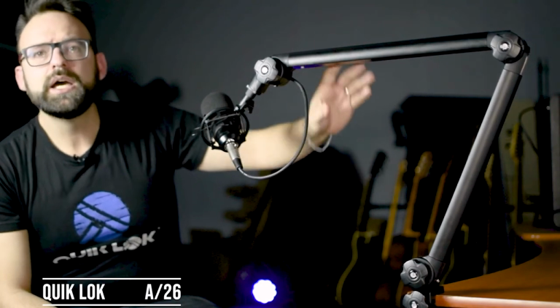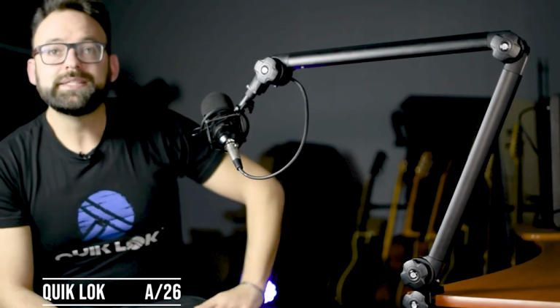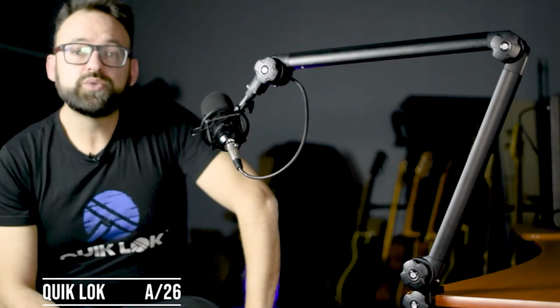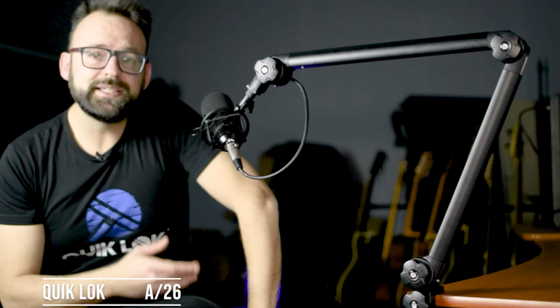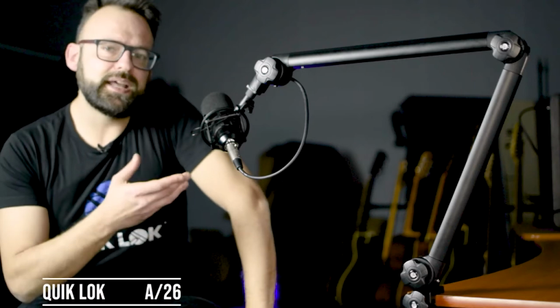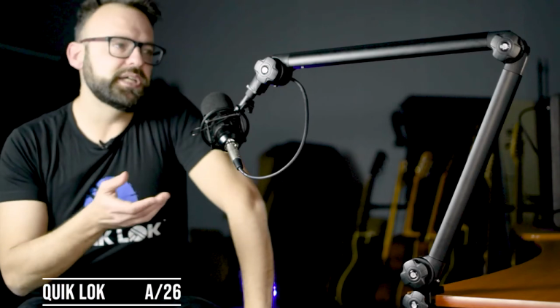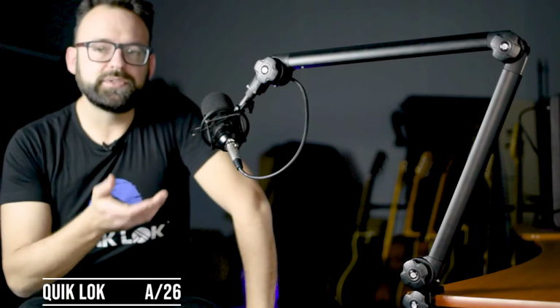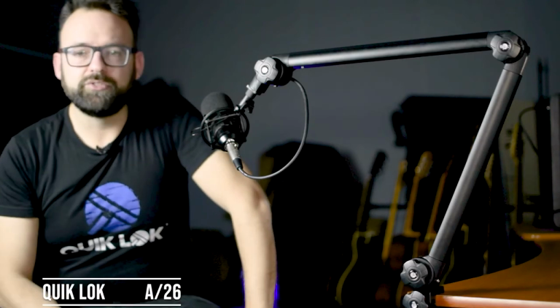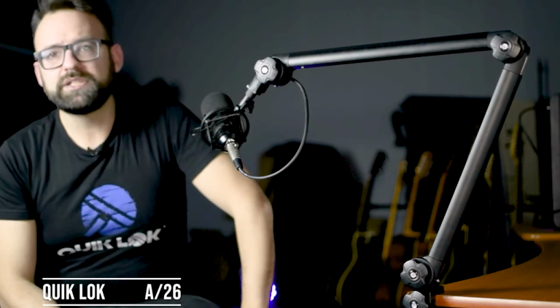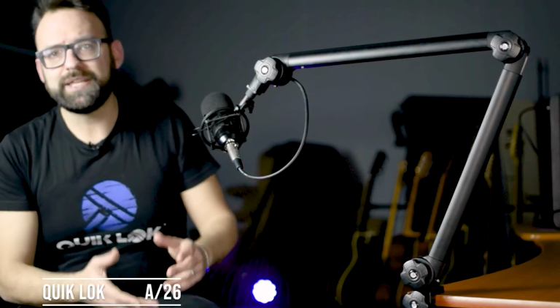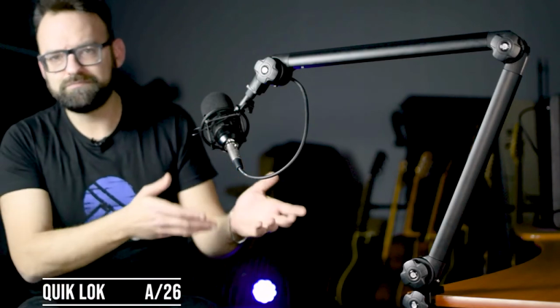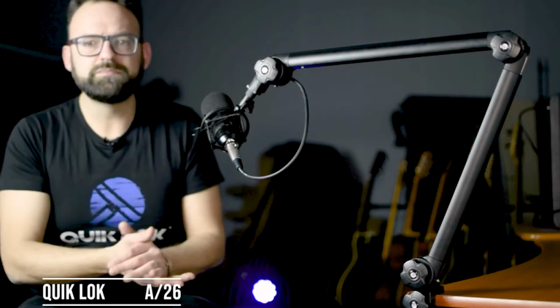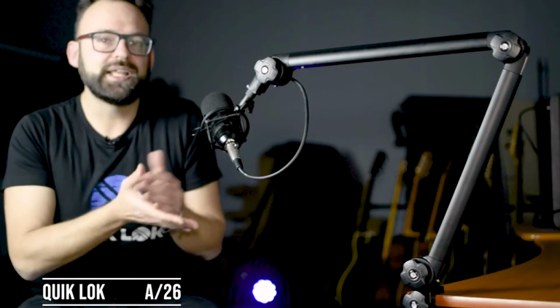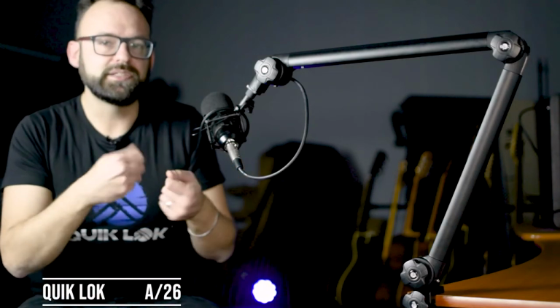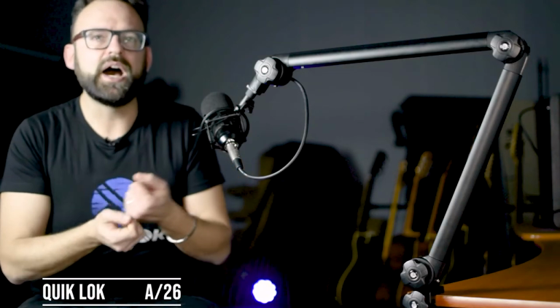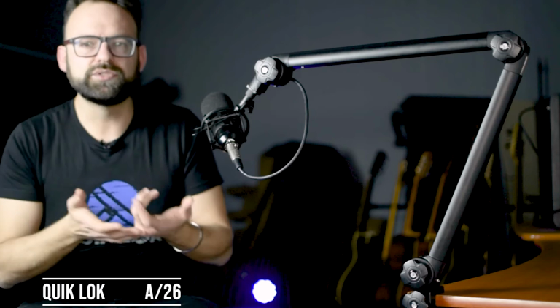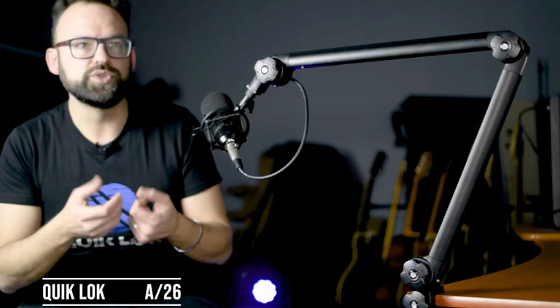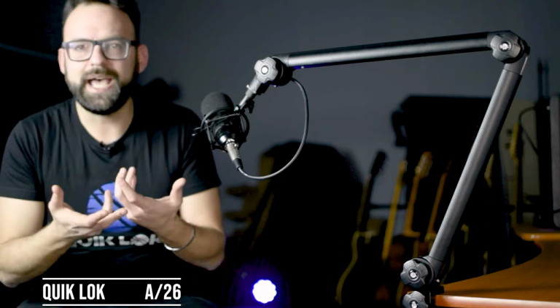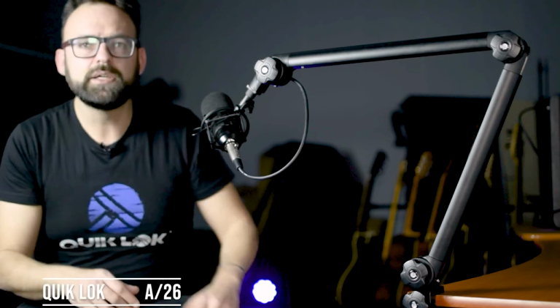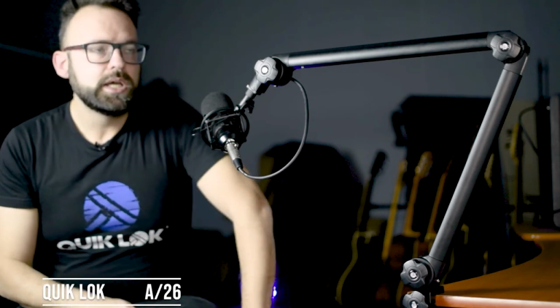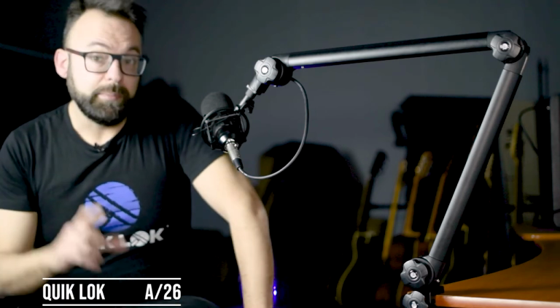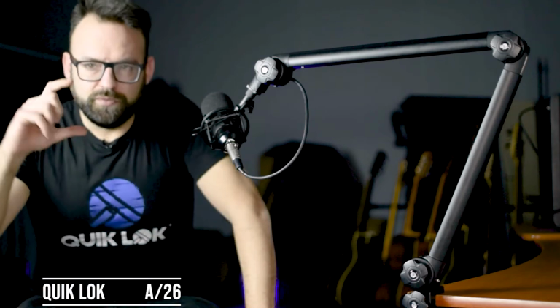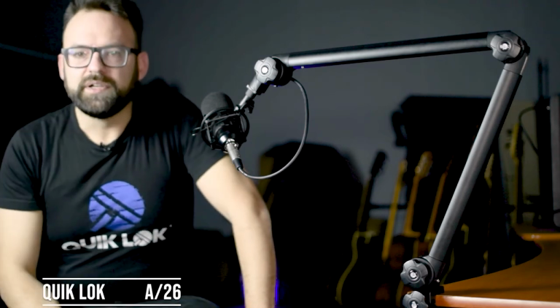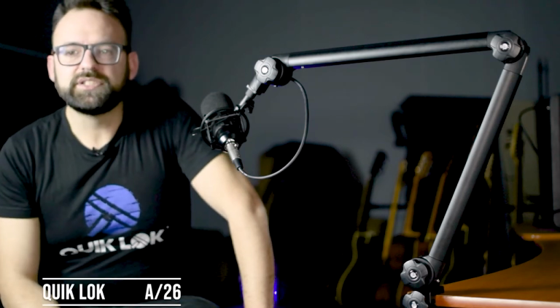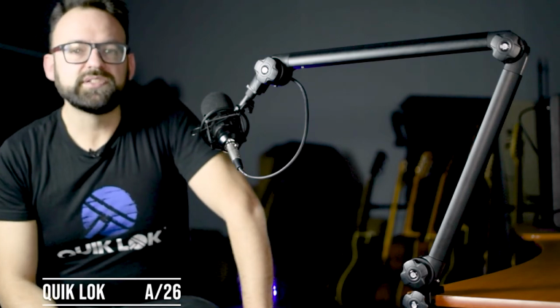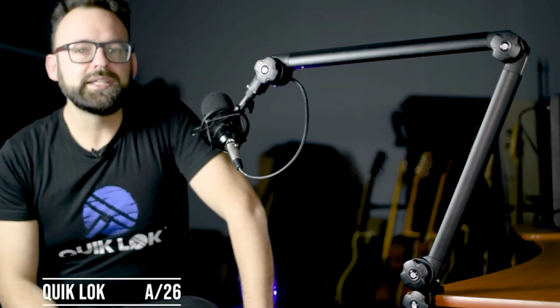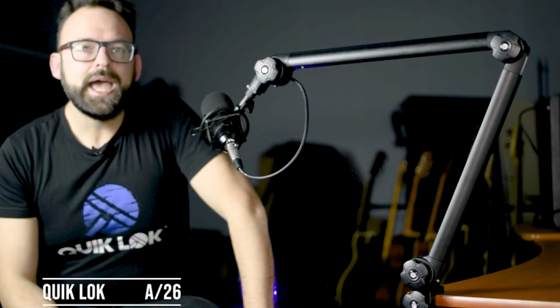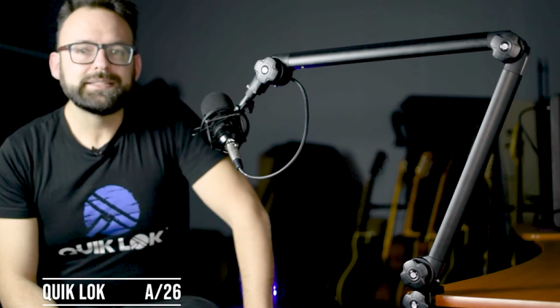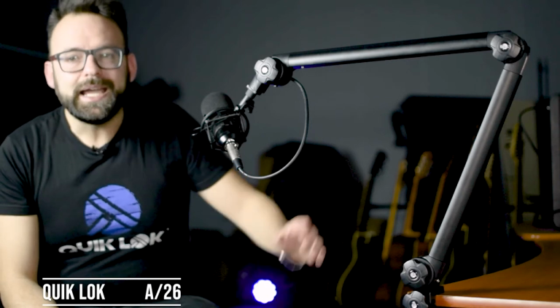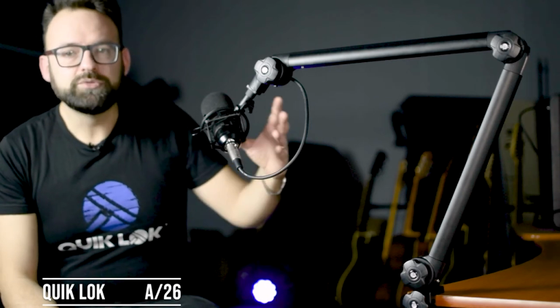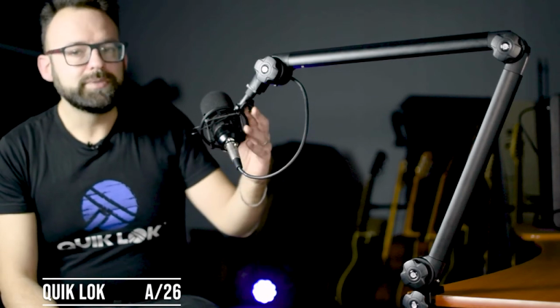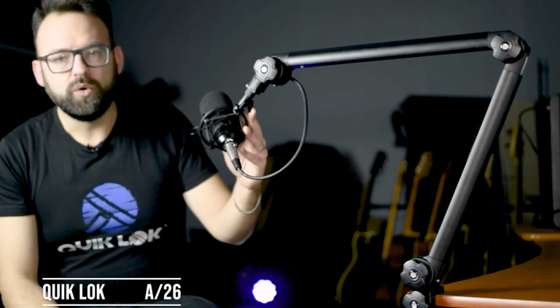The A26 sets up in about a couple of minutes. You just need to tighten the device to your desk — up to five centimeters in height — and slide the boom arm into the hole.